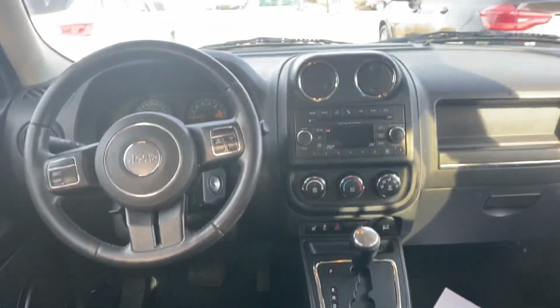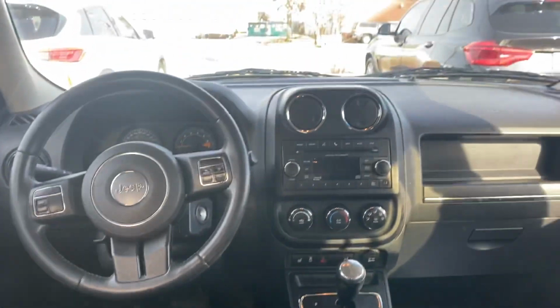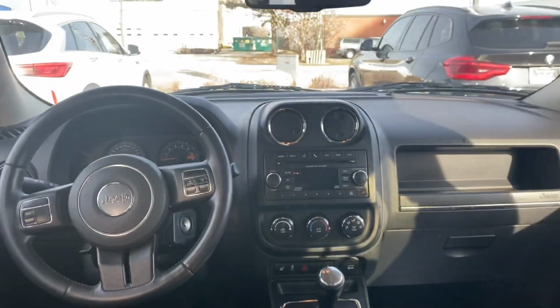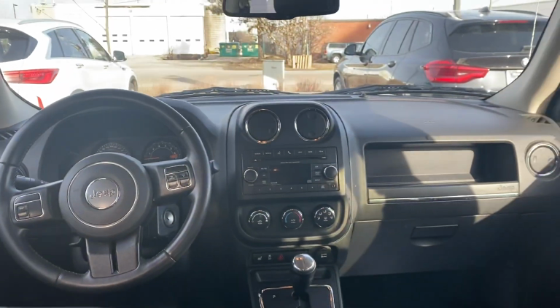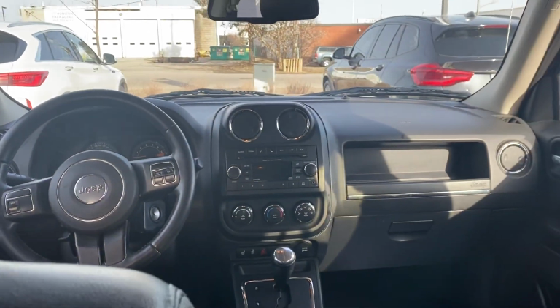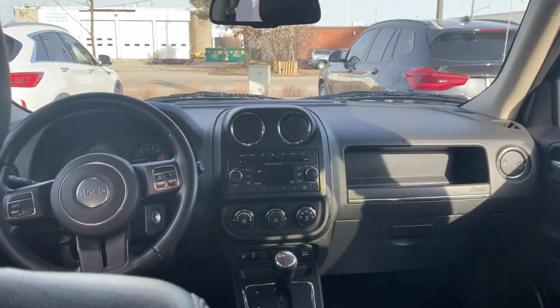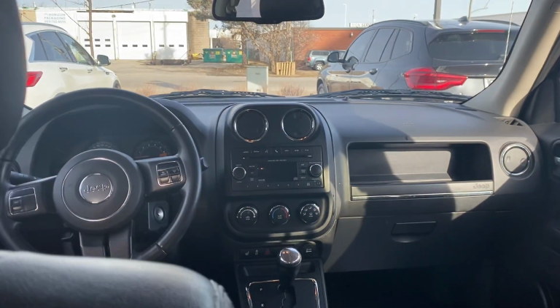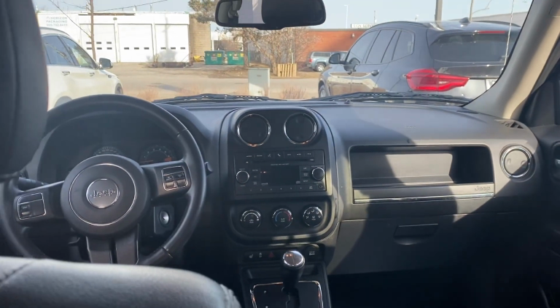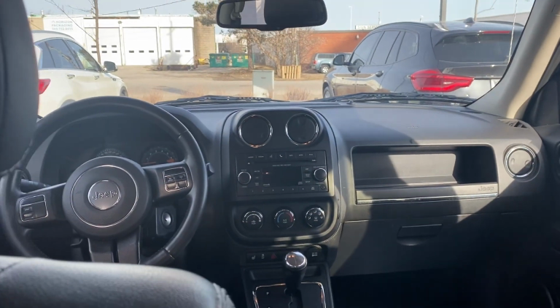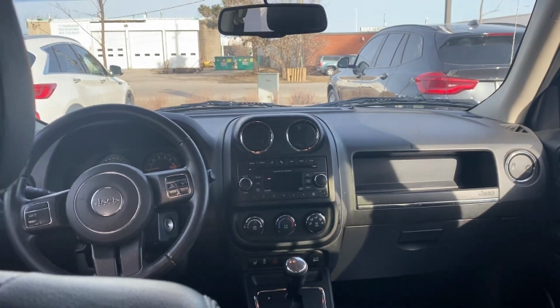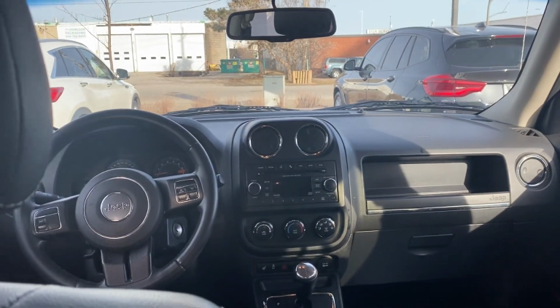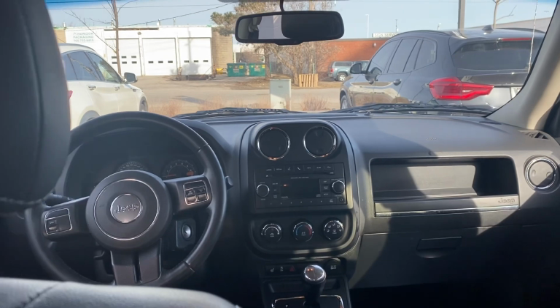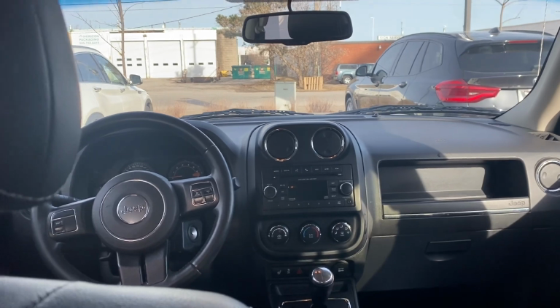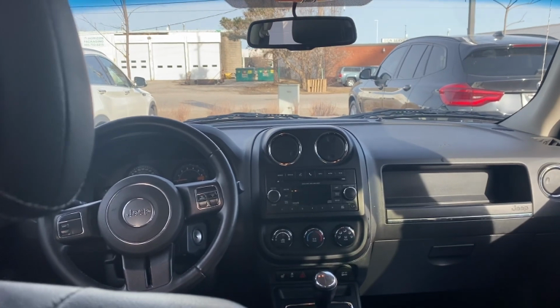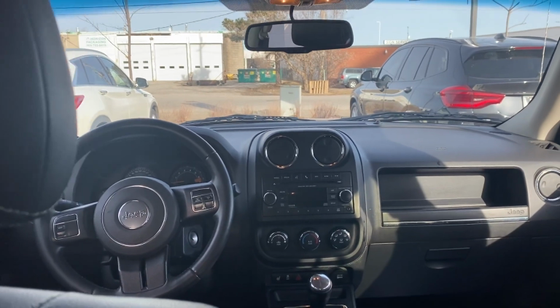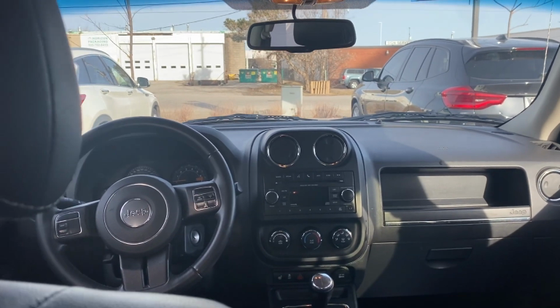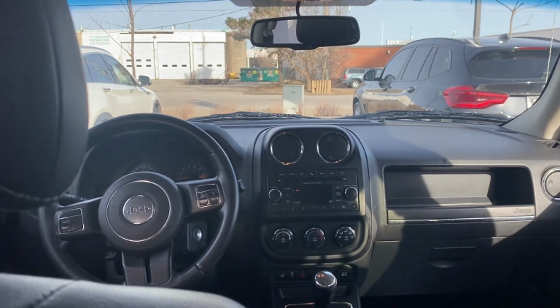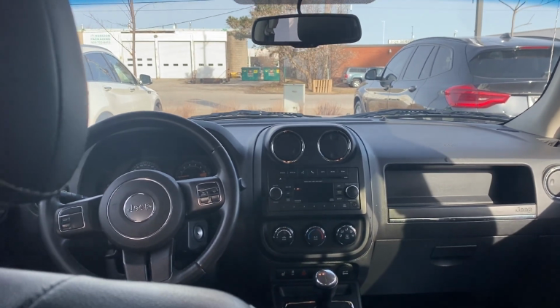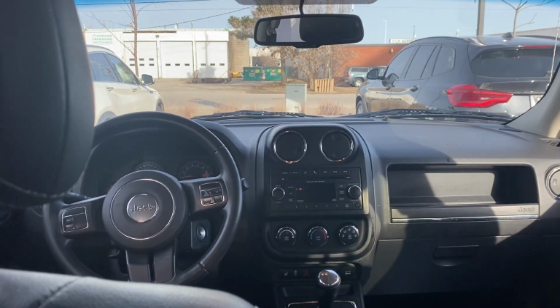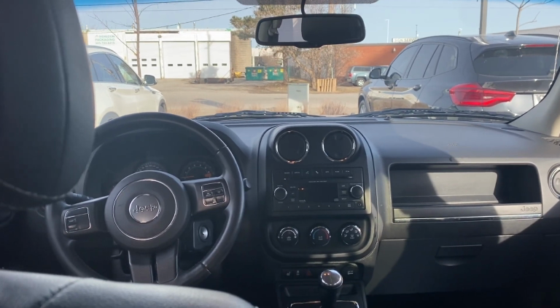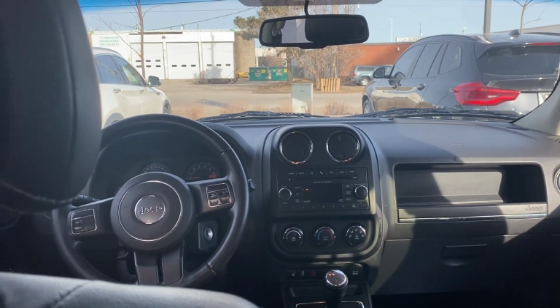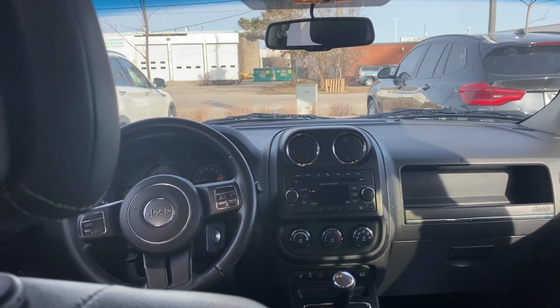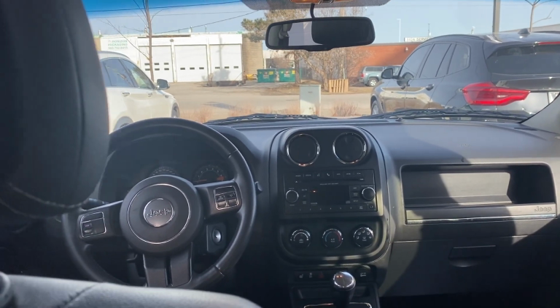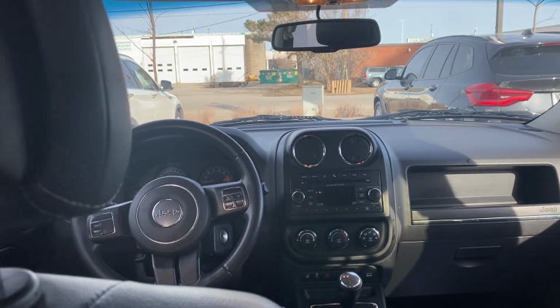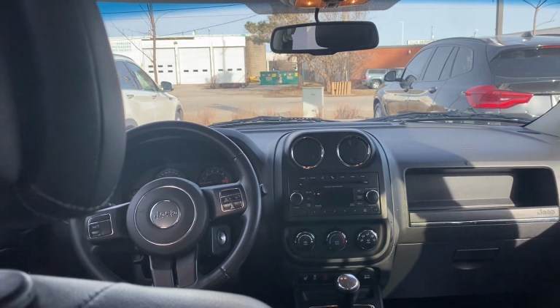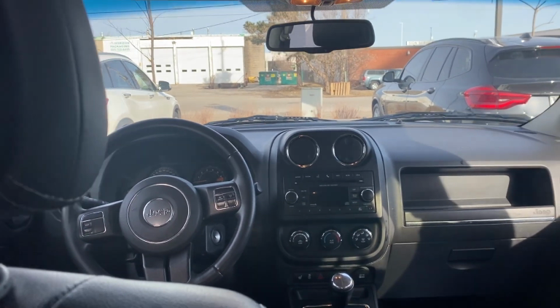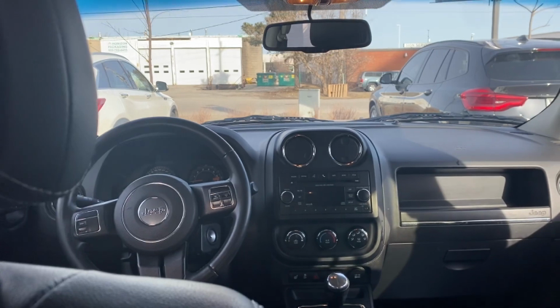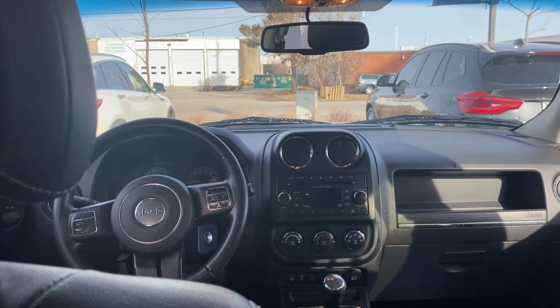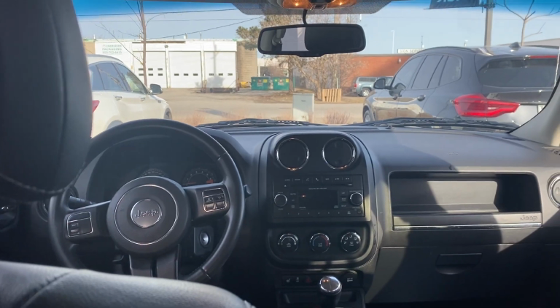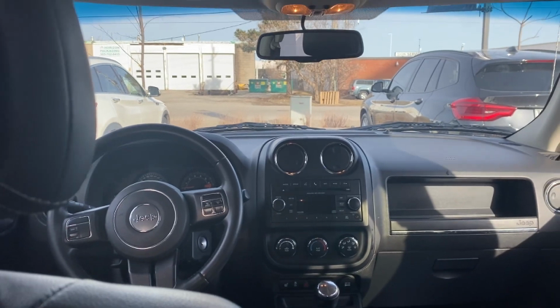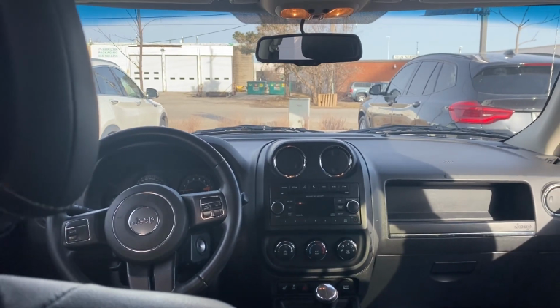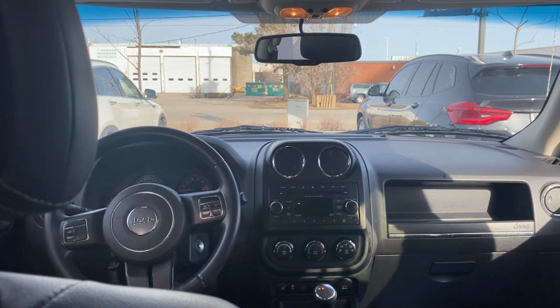Hopefully this video helps and I'll see you soon for a test drive. If there's anything I missed that you'd like me to highlight, let me know — I can do another video or send you some pictures. Again, it's Gavin from Georgetown Kia, and have a great day.